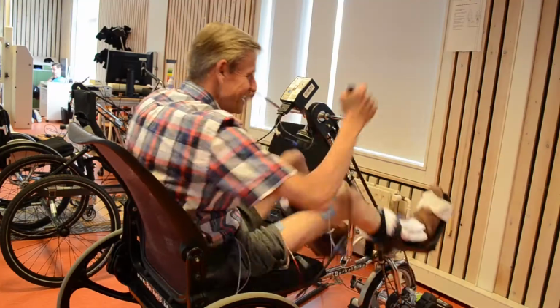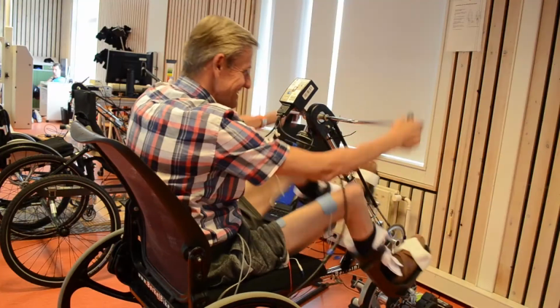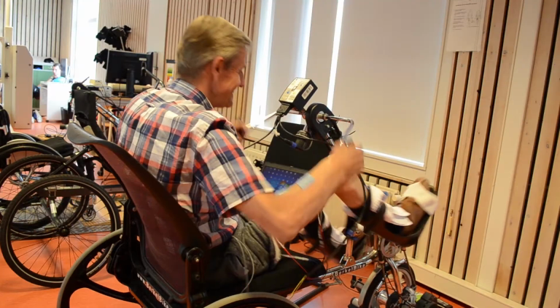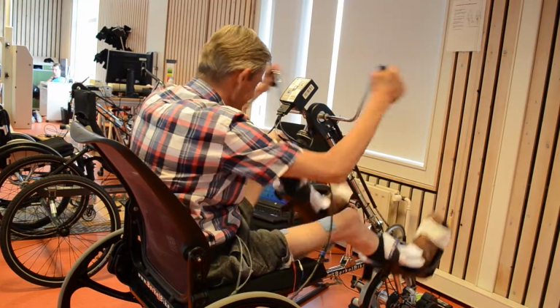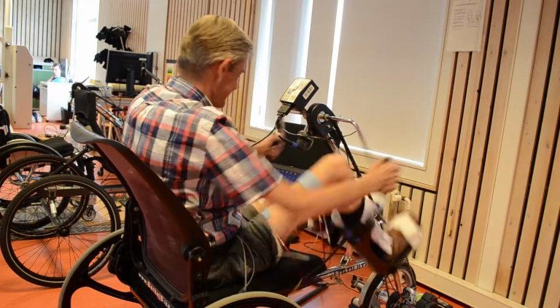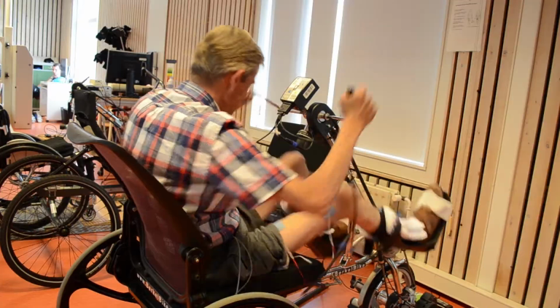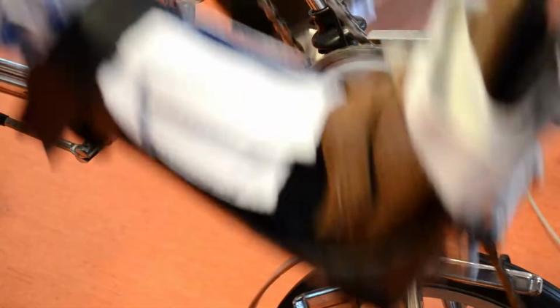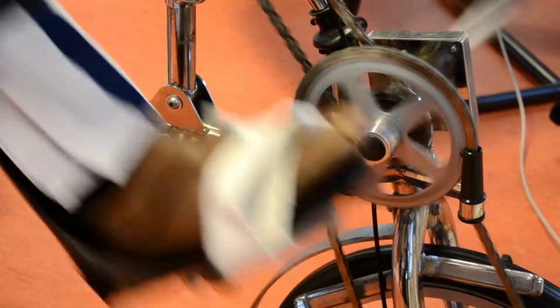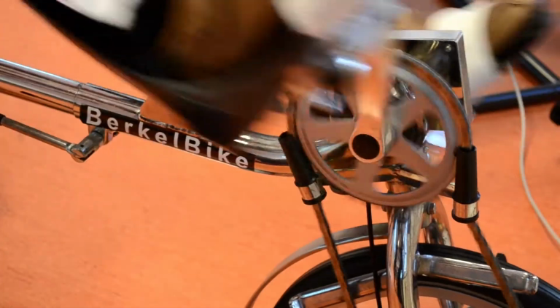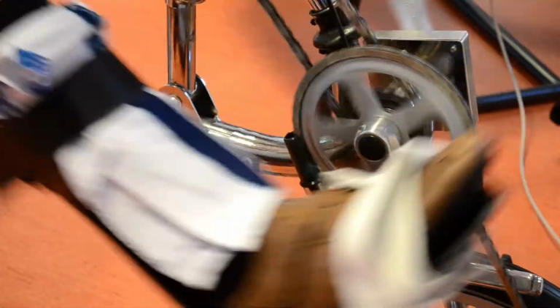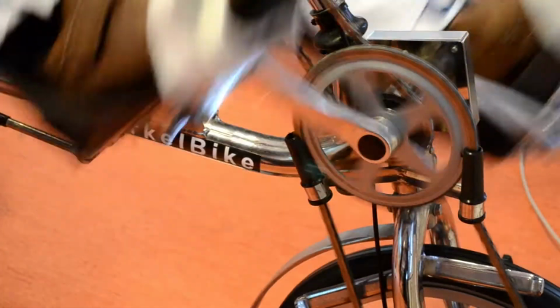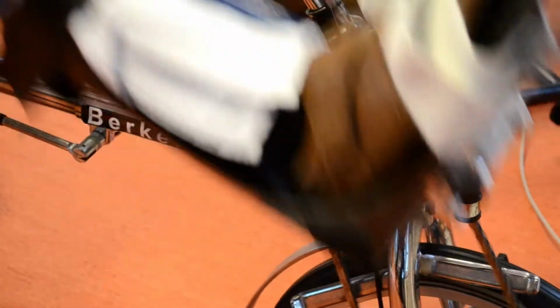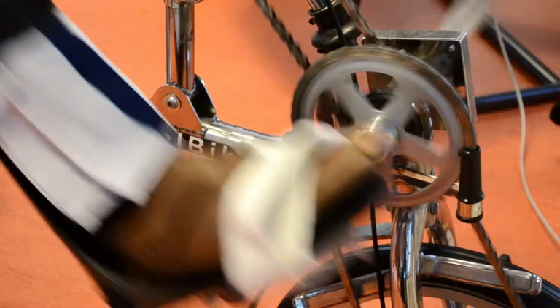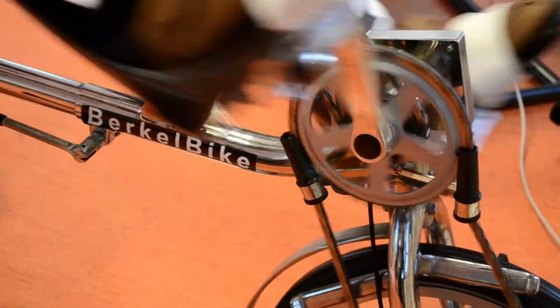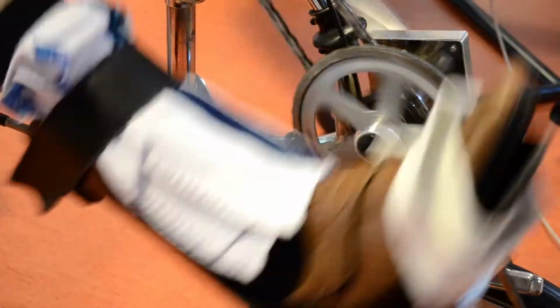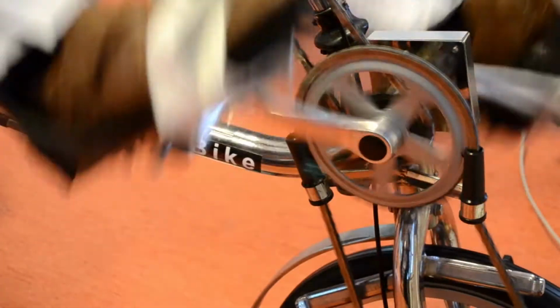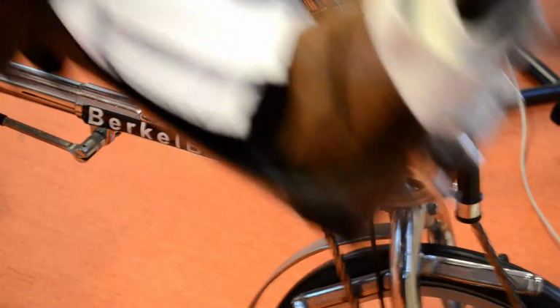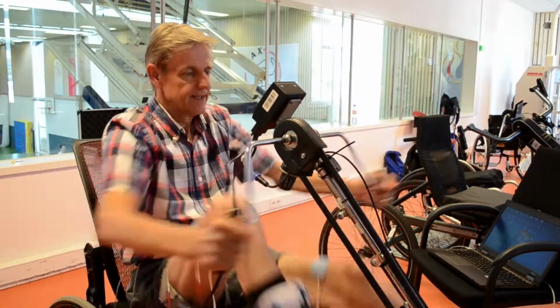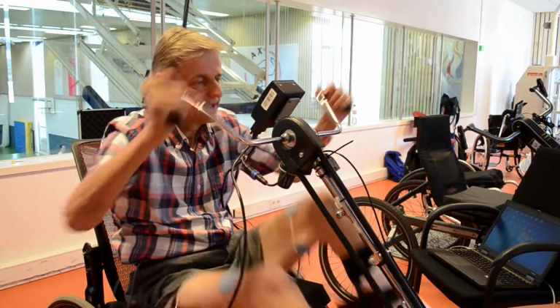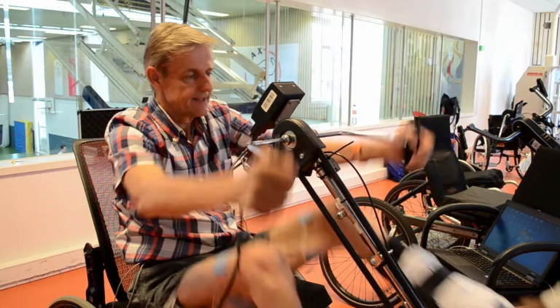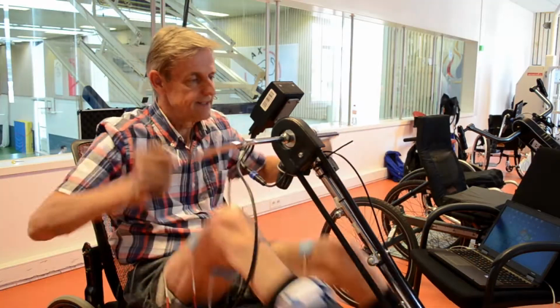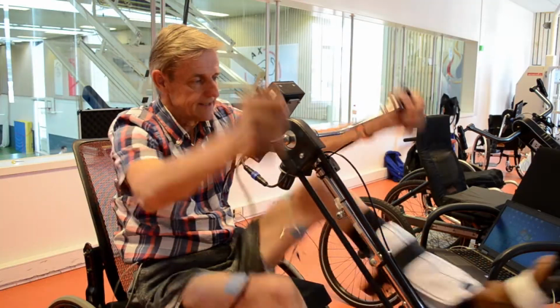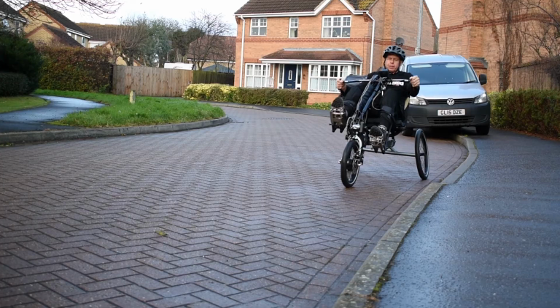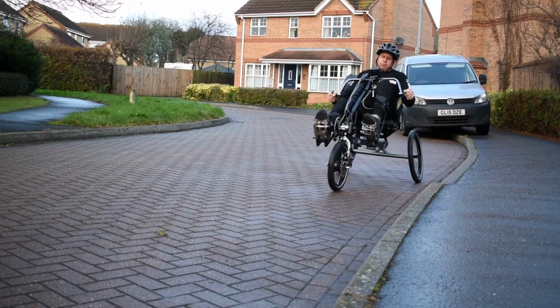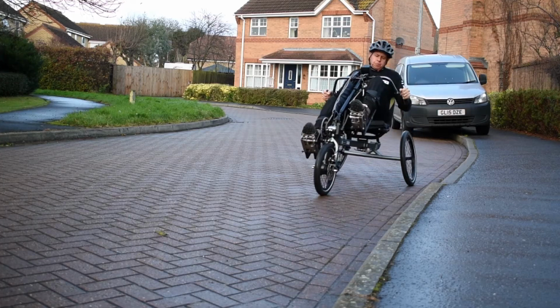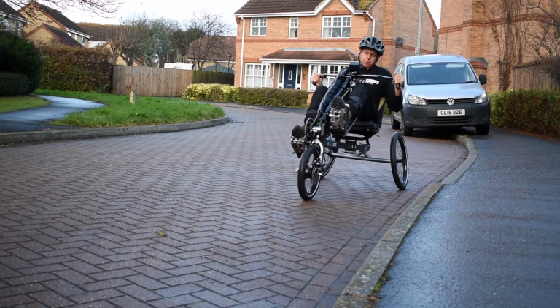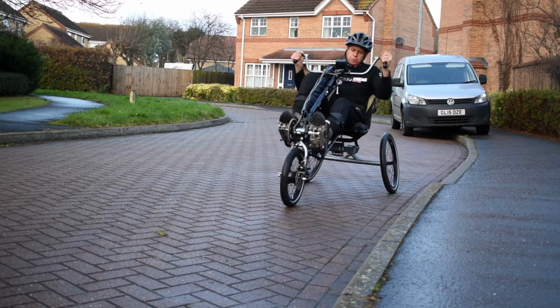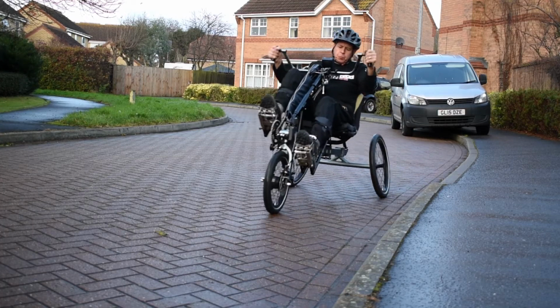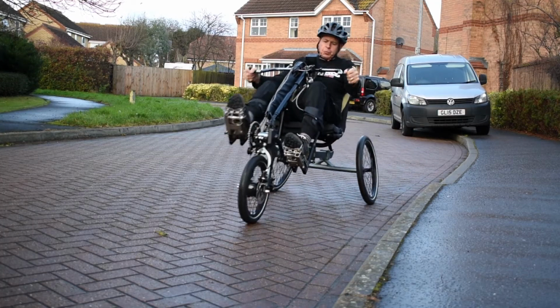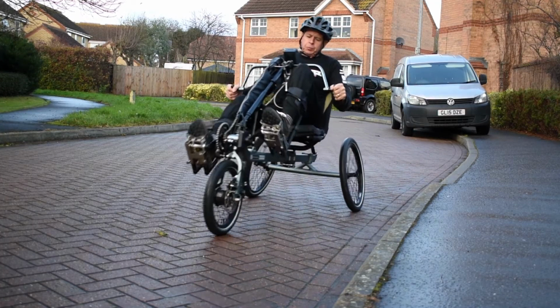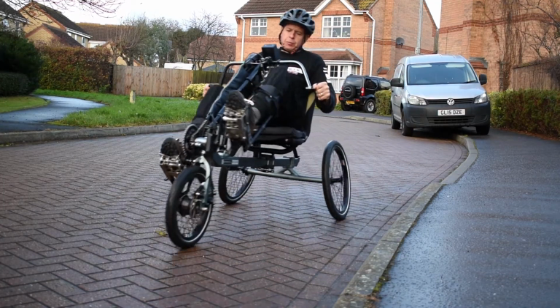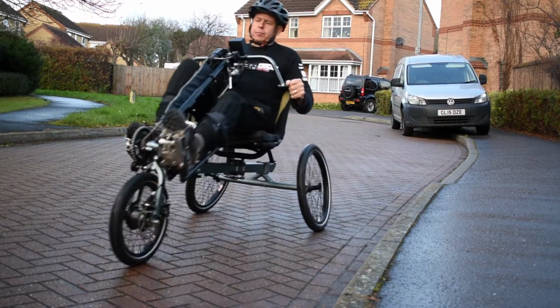The Birkle Bike has been developed in the Netherlands and is increasingly being used in rehabilitation centres. Not so strange, because a ride with the Birkle Bike offers a full body training.